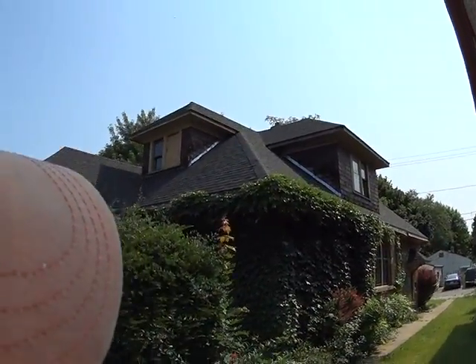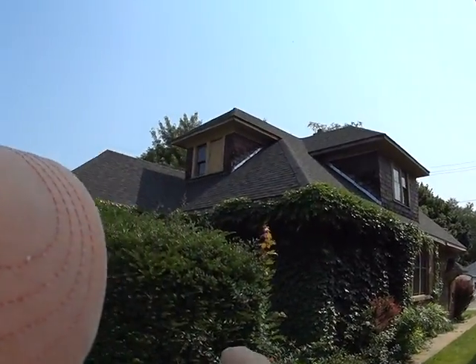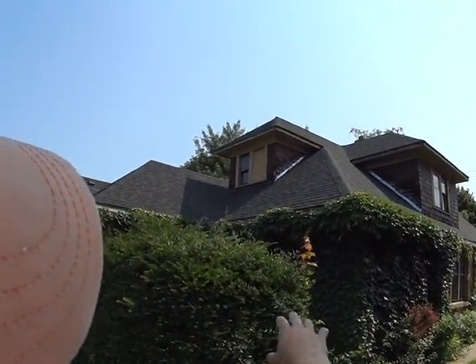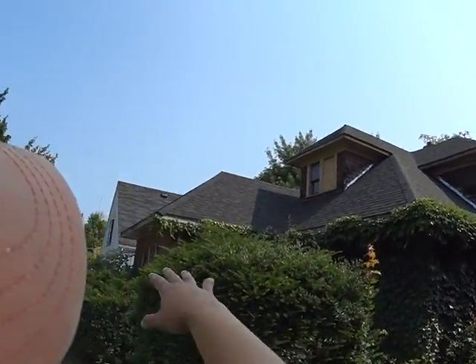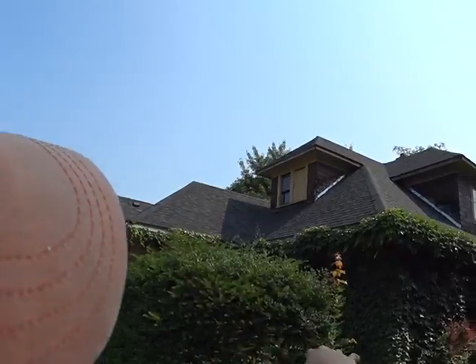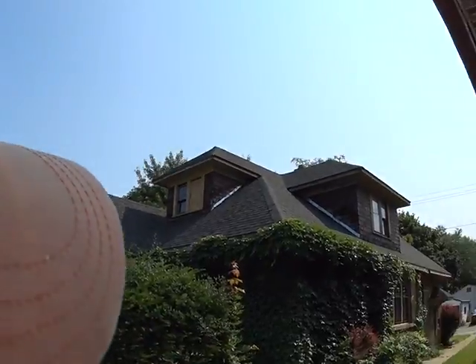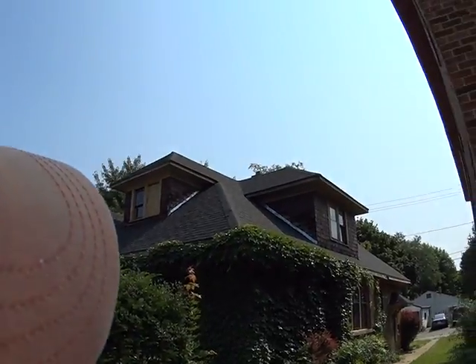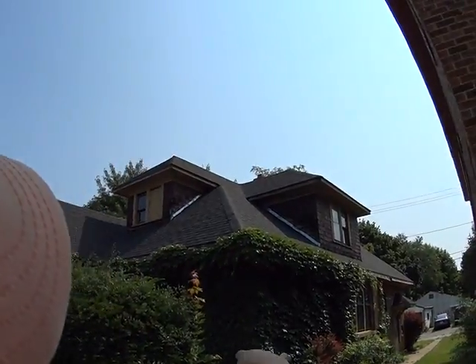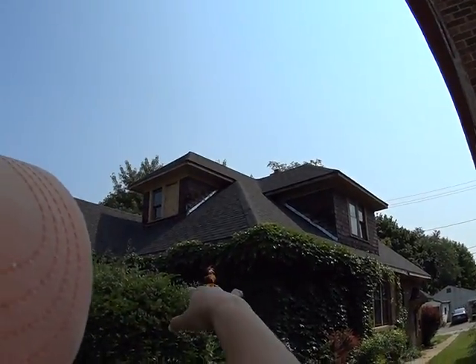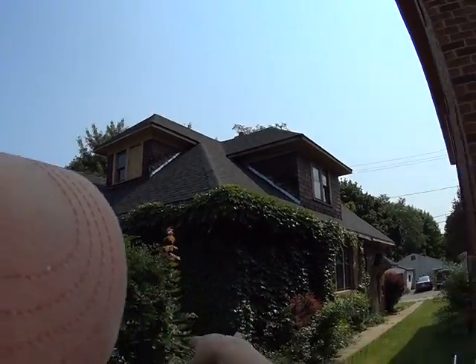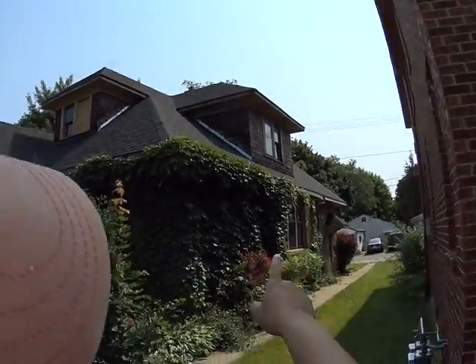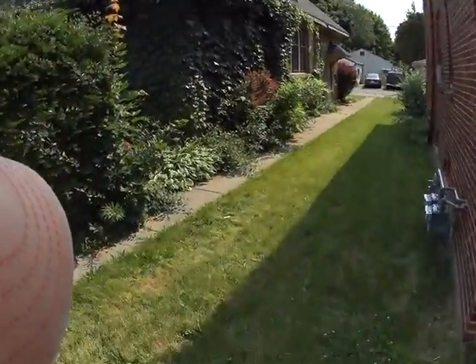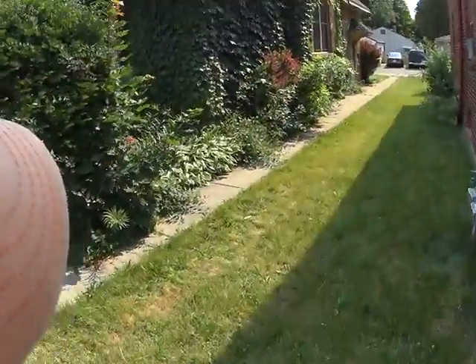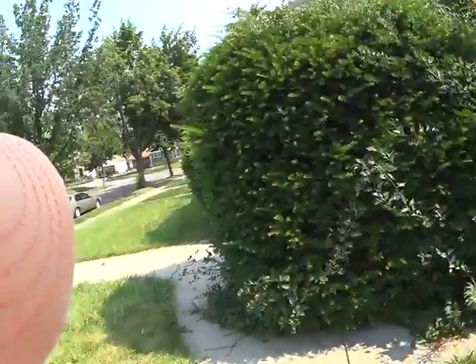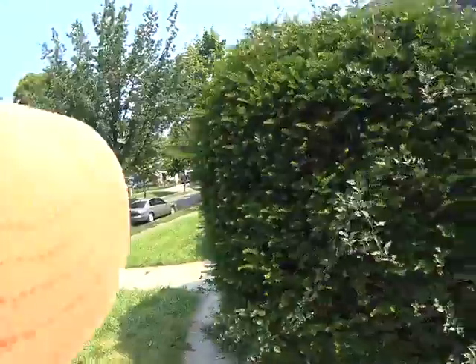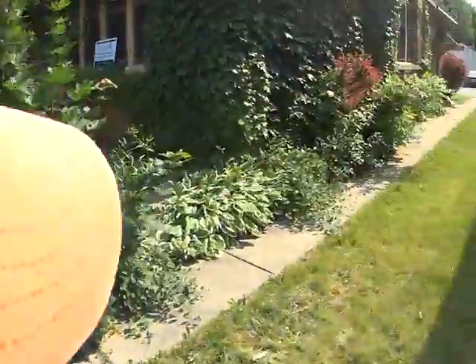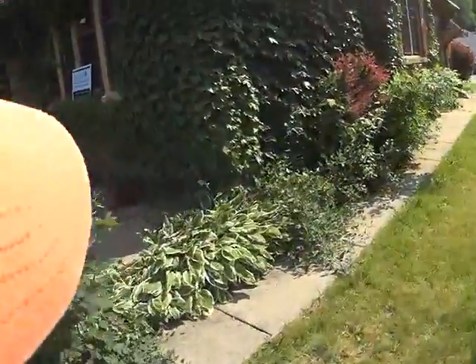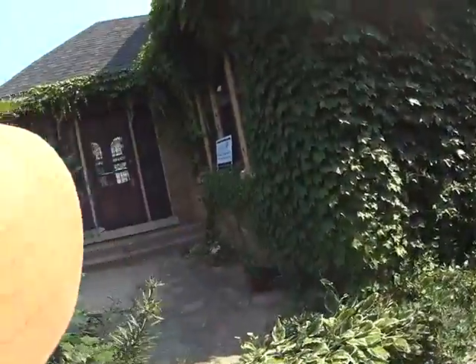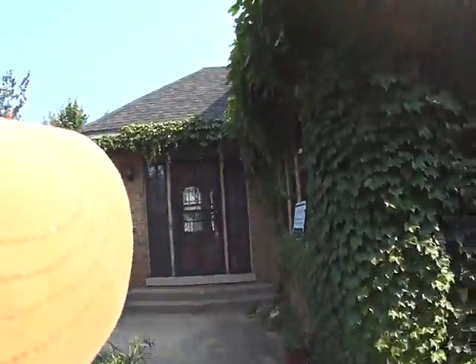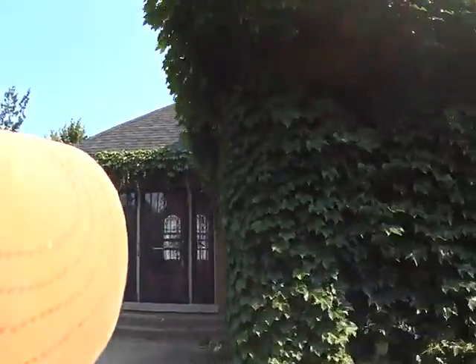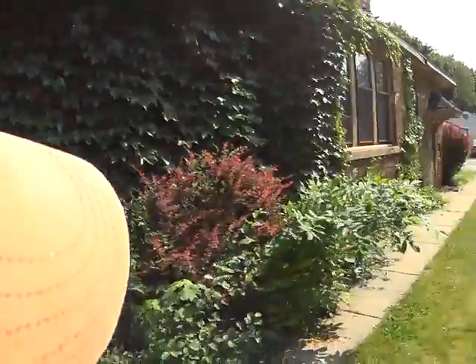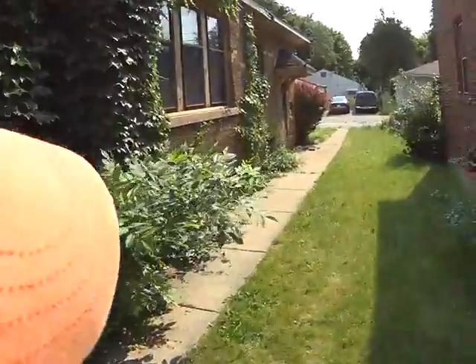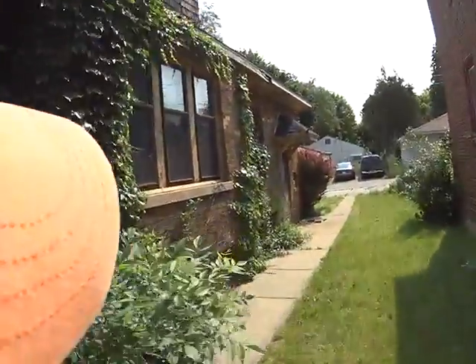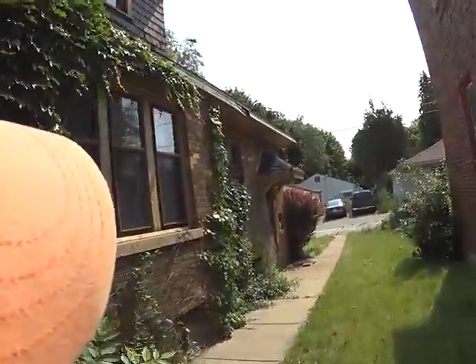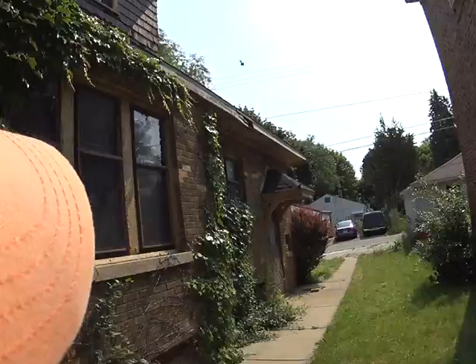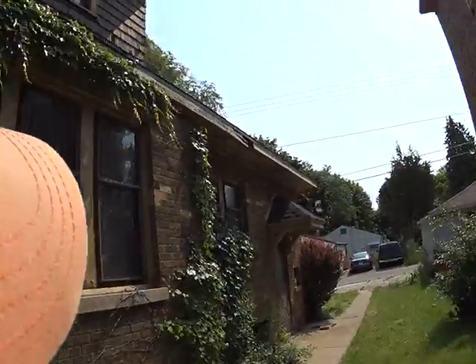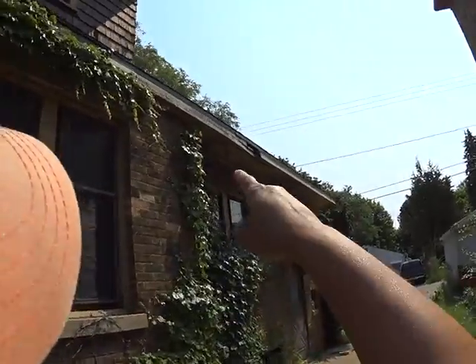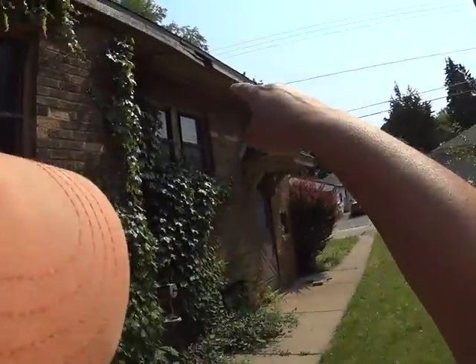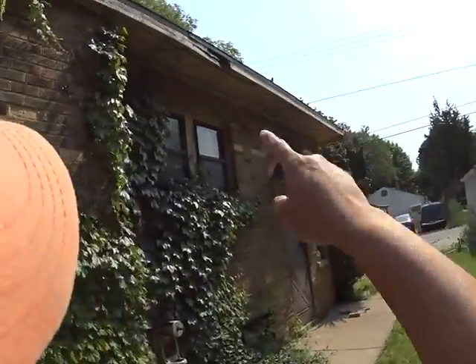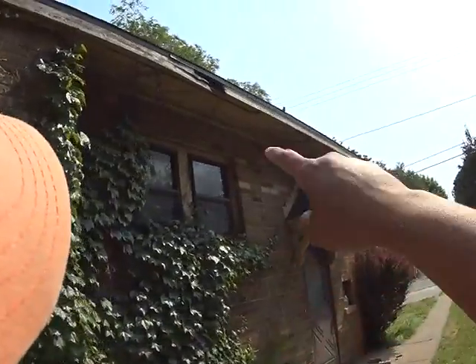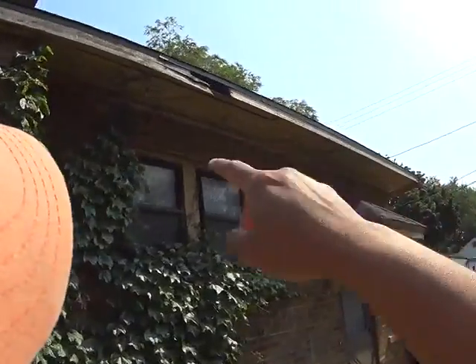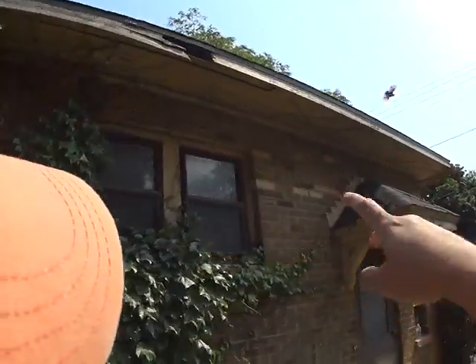We have a lot of vines that are growing on the house that we're gonna need to take off. Again, no gutters whatsoever. Soffit damaged here — fascia damage and soffit.